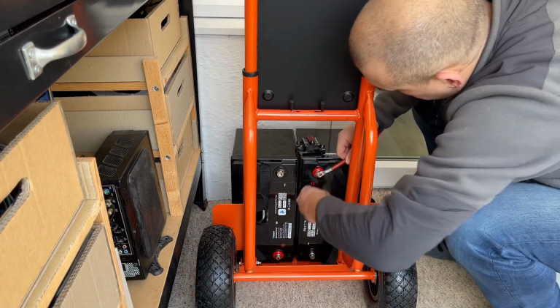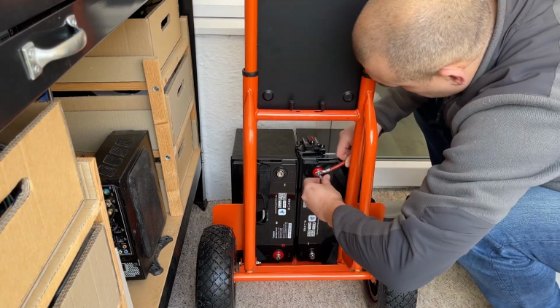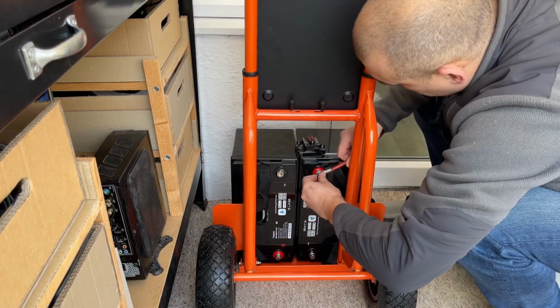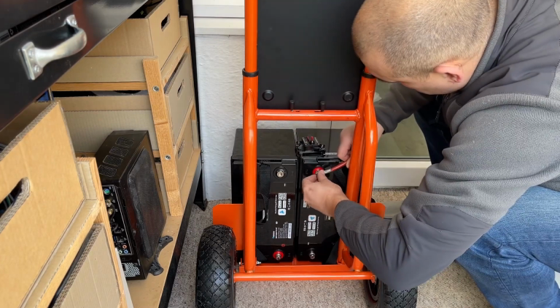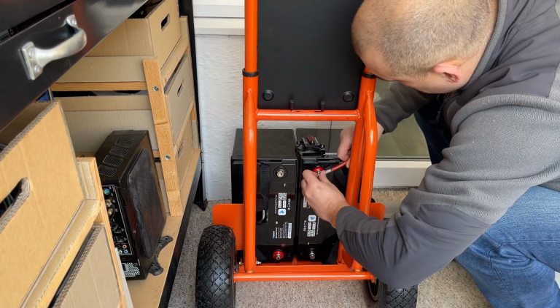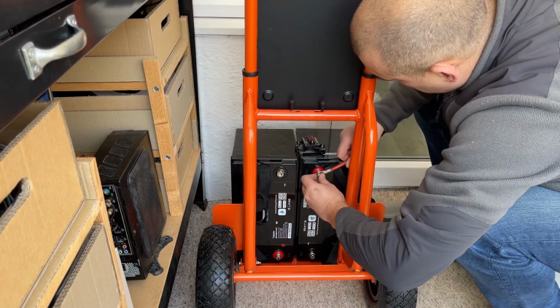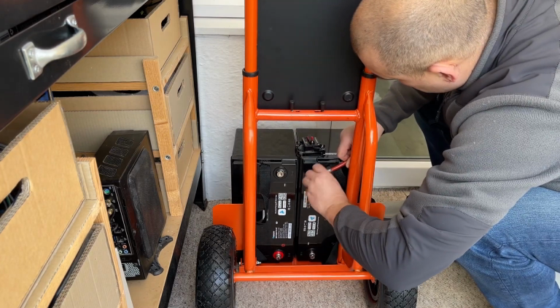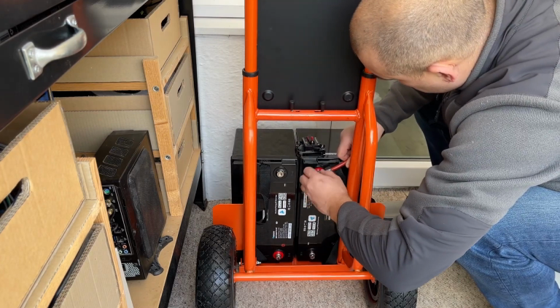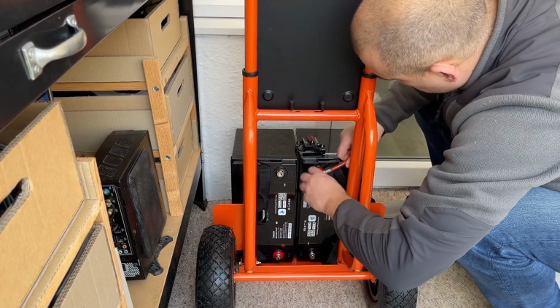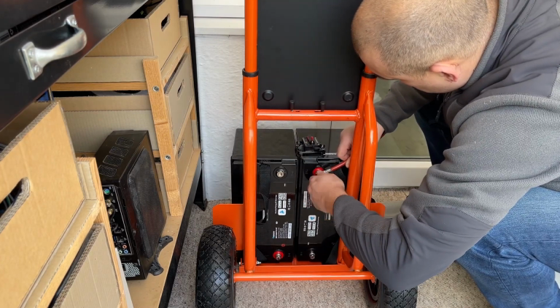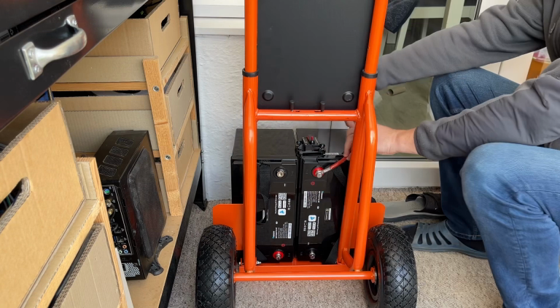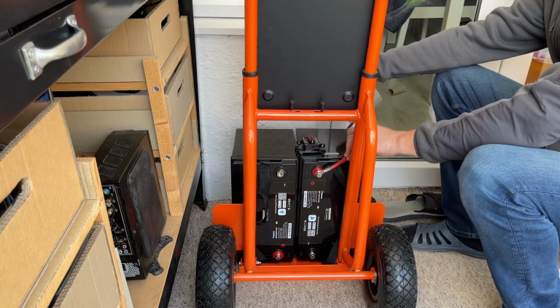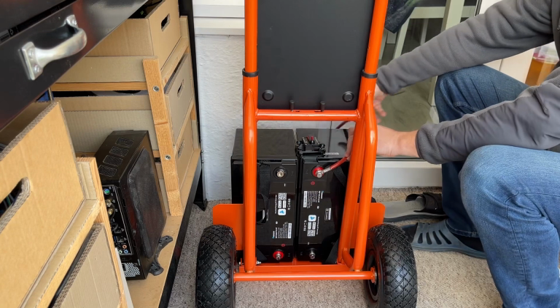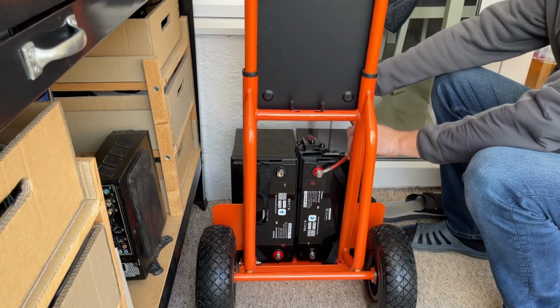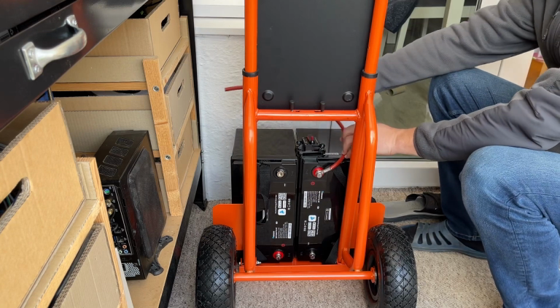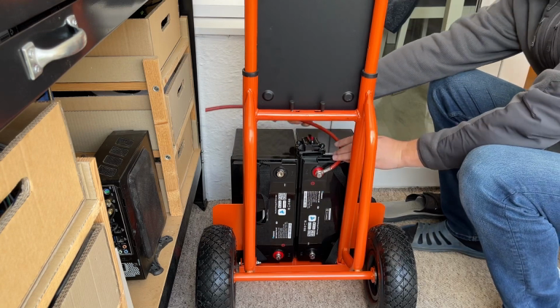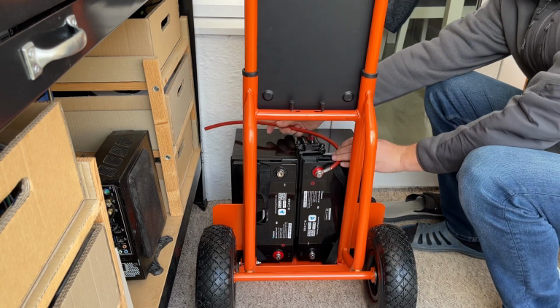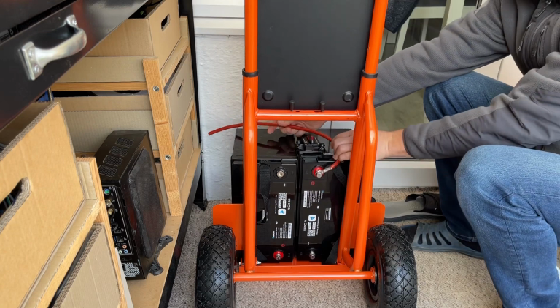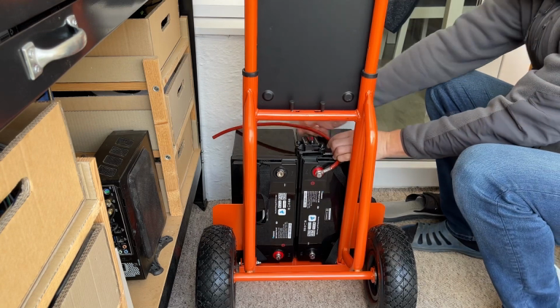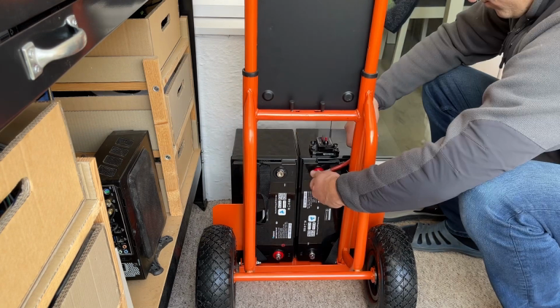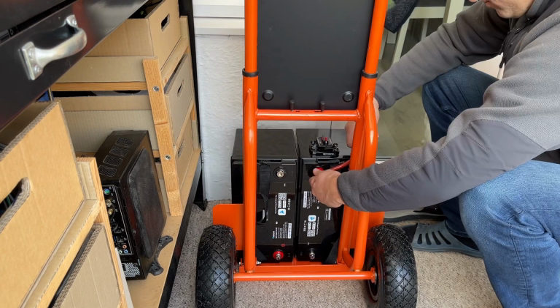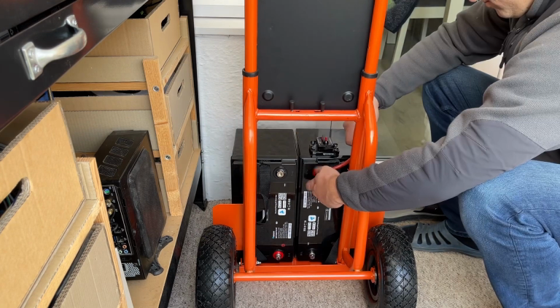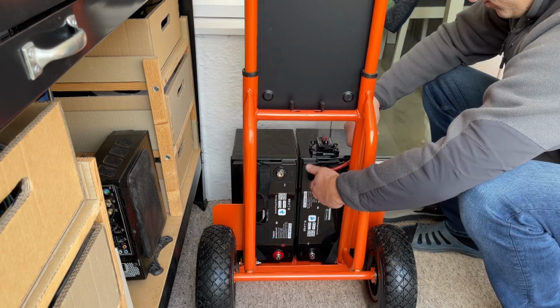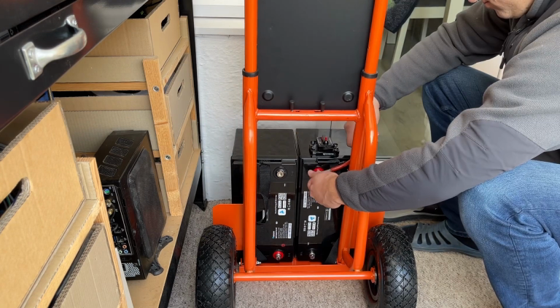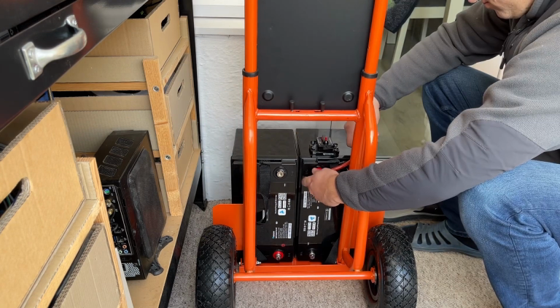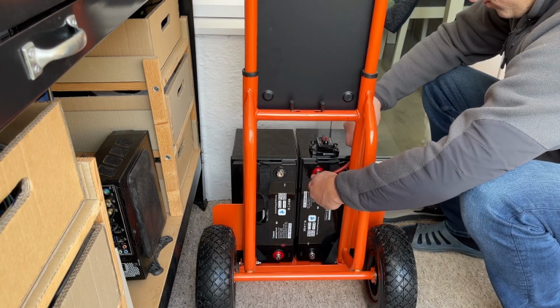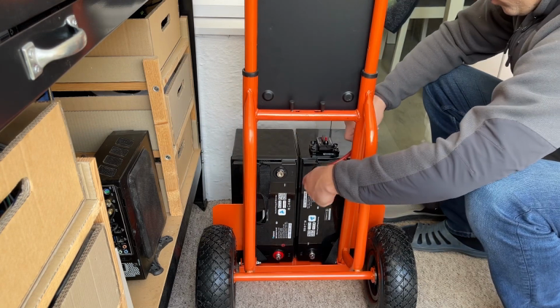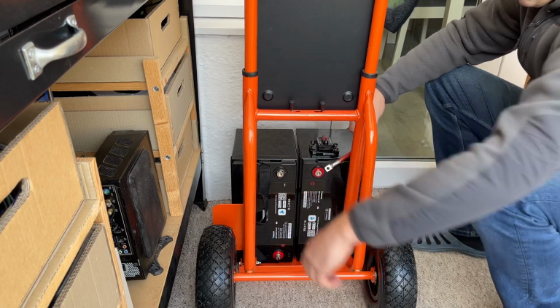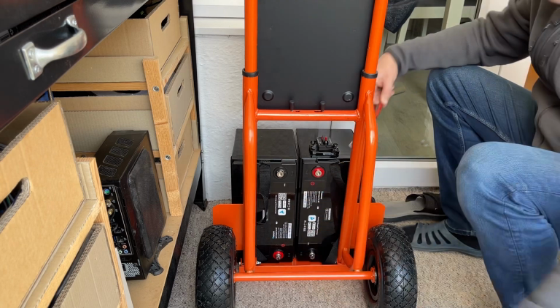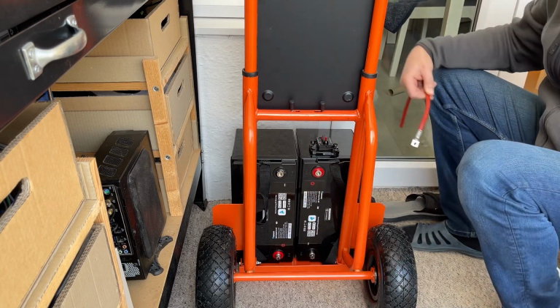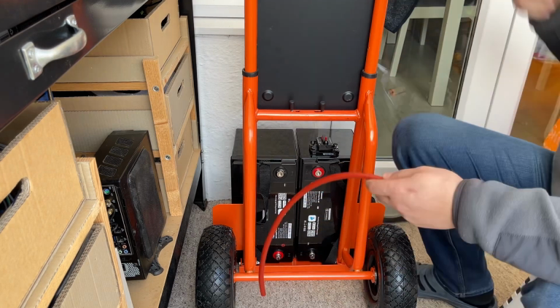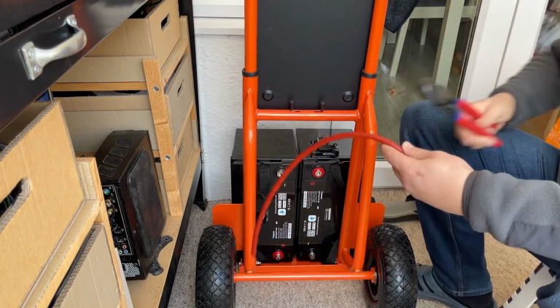To further enhance its durability, I sourced a more robust hand truck that reduces flimsy movements and adds to the overall sturdiness of the device.